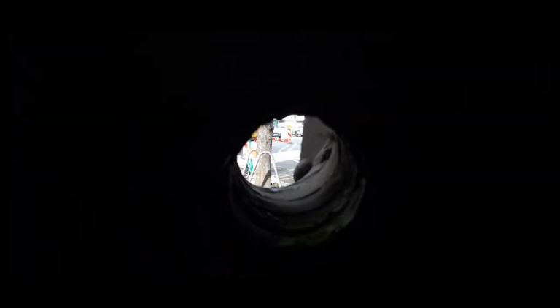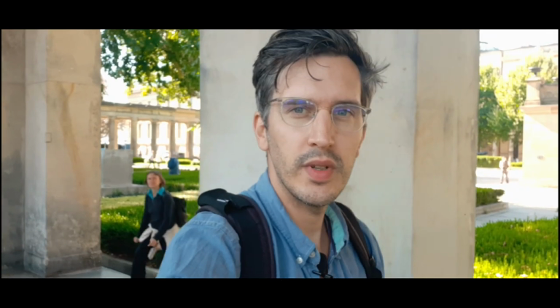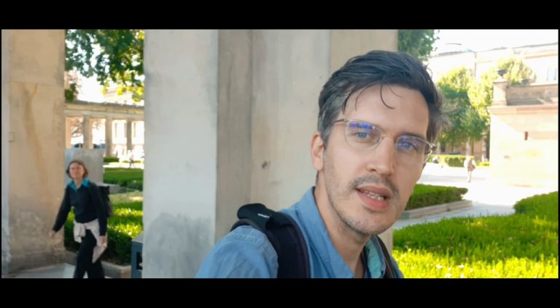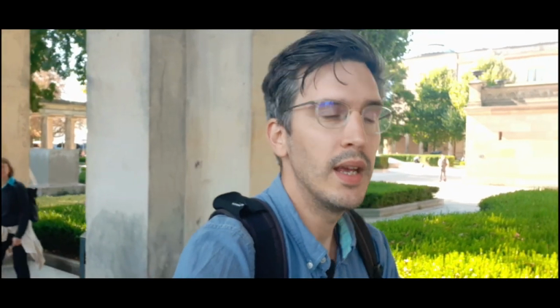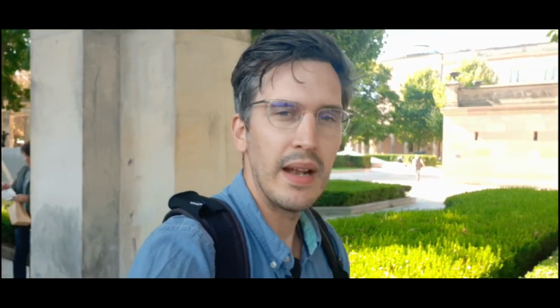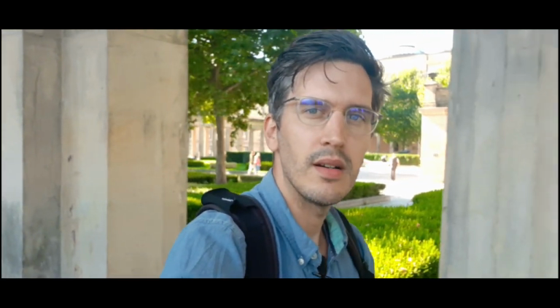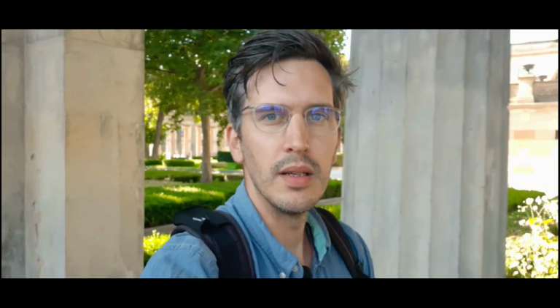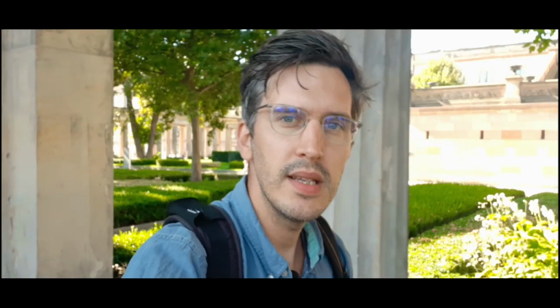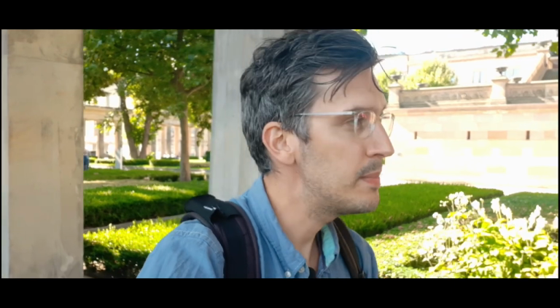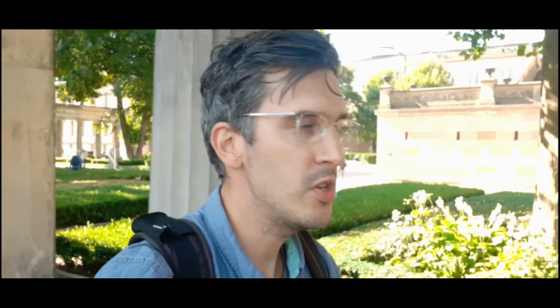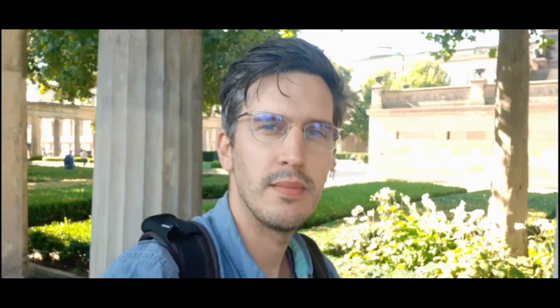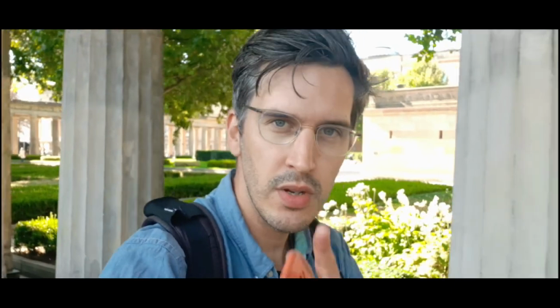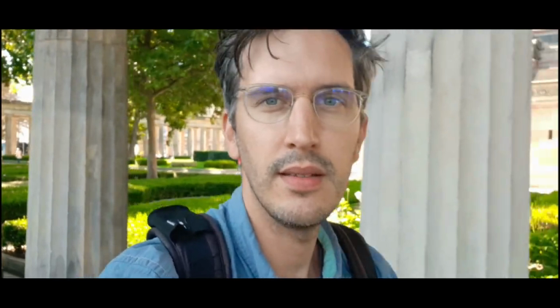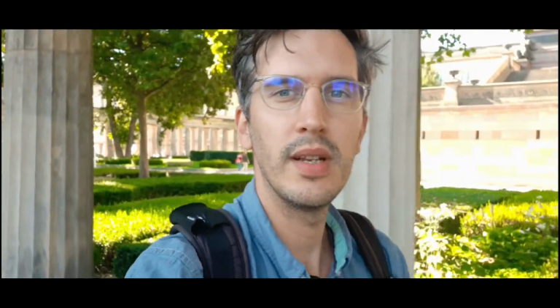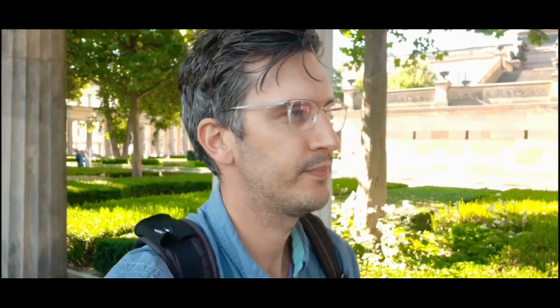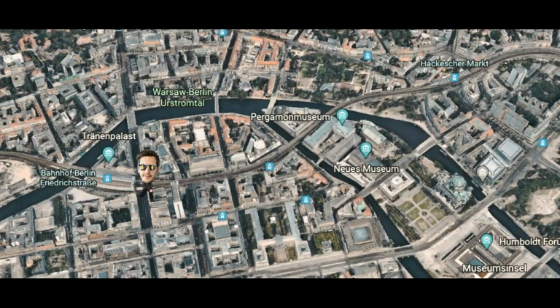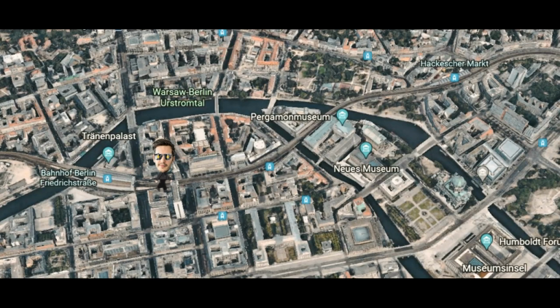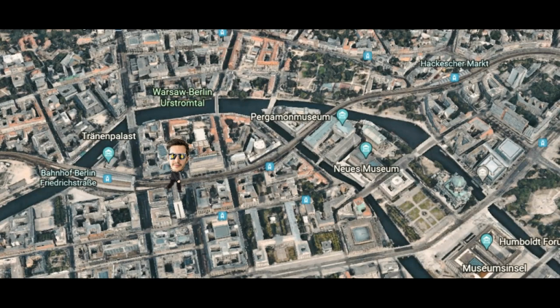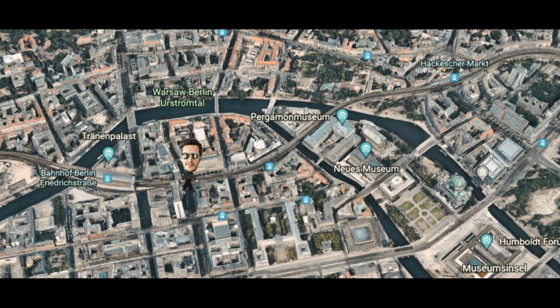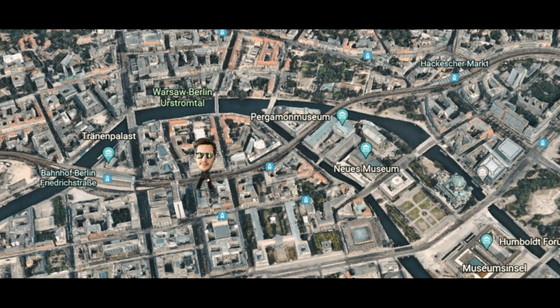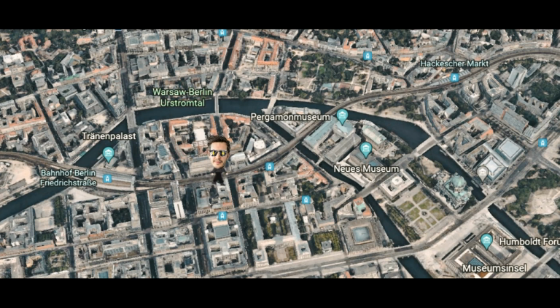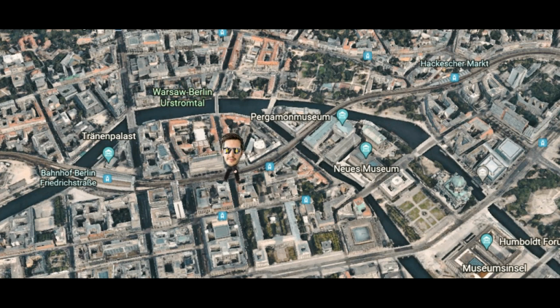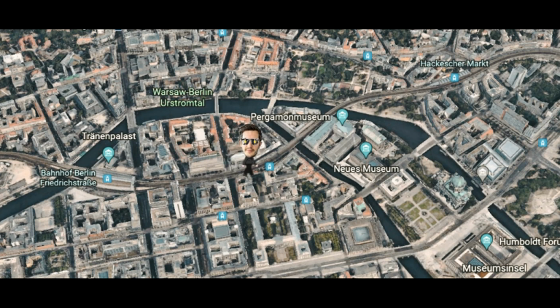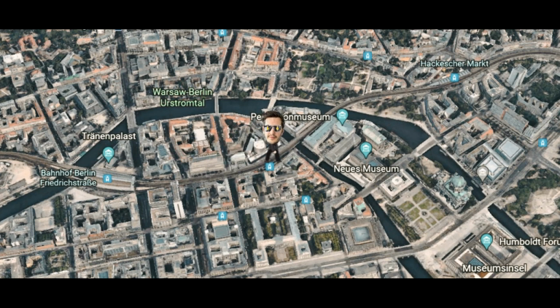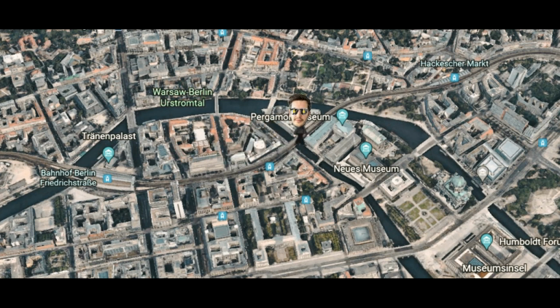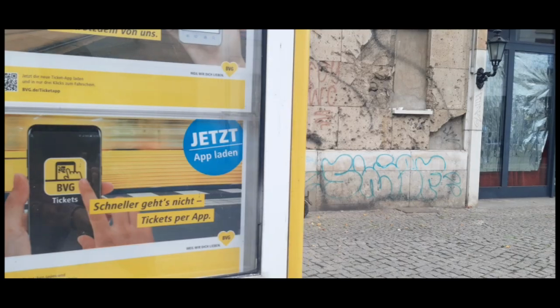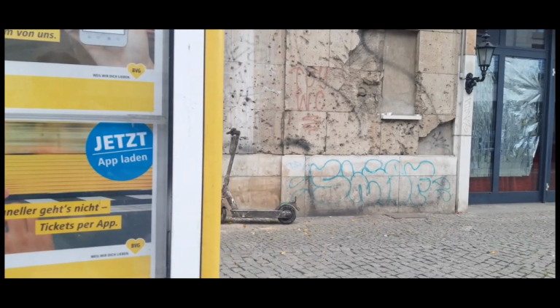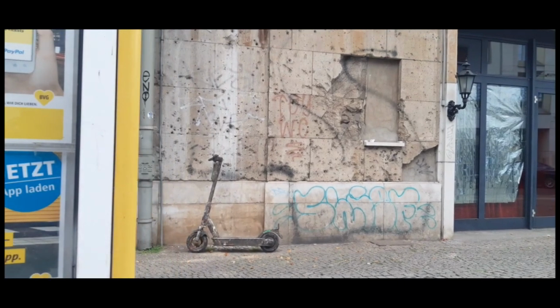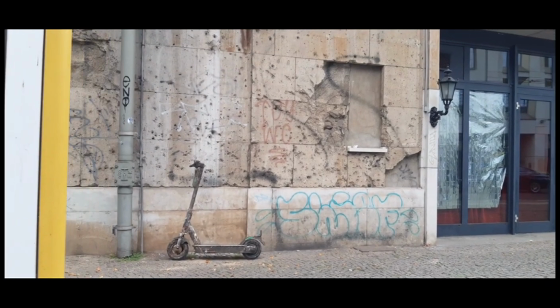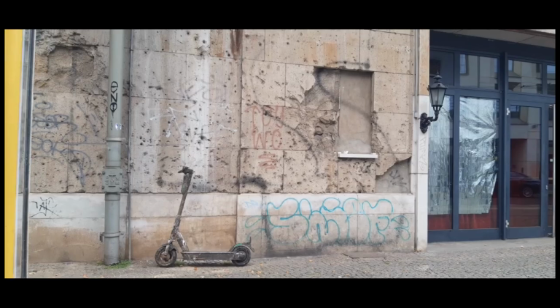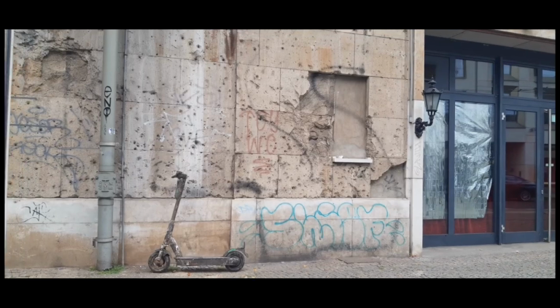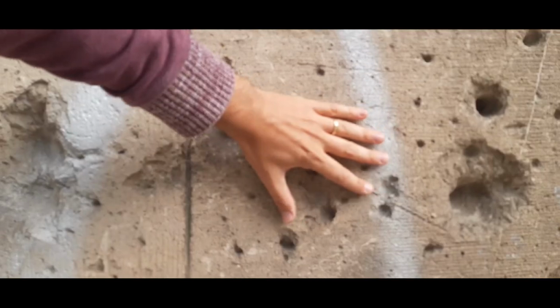Still today you can see battle scars on buildings and public monuments, especially in East Berlin. Walk along the Espanen Valle-dag between Friedrichstrasse and Hackescher Markt and you will see plenty of chipped bricks and holes and marks there.